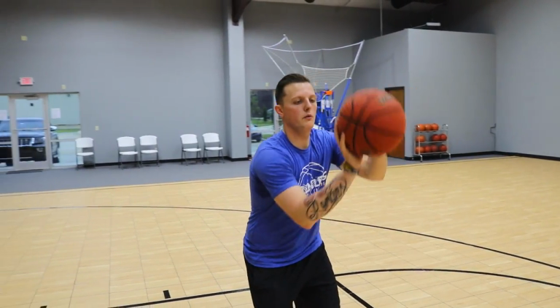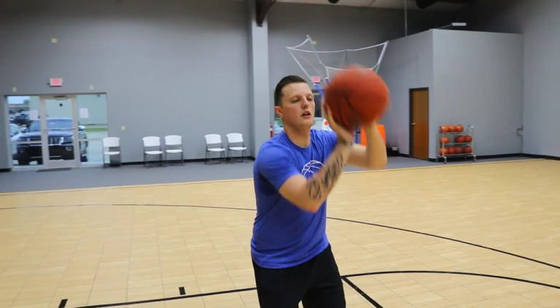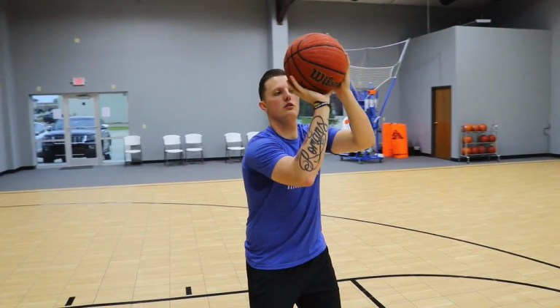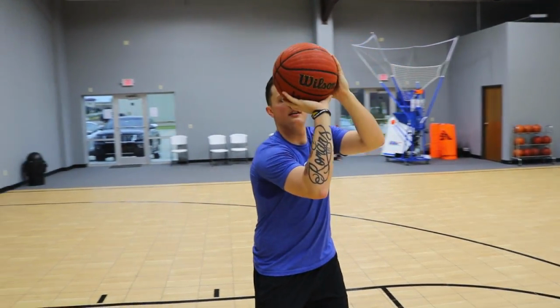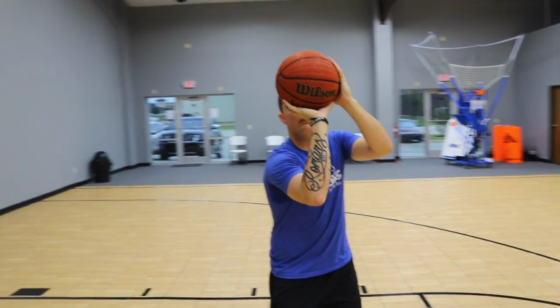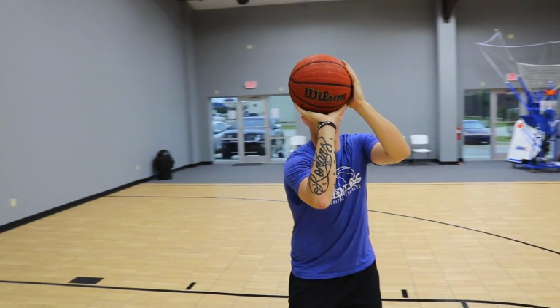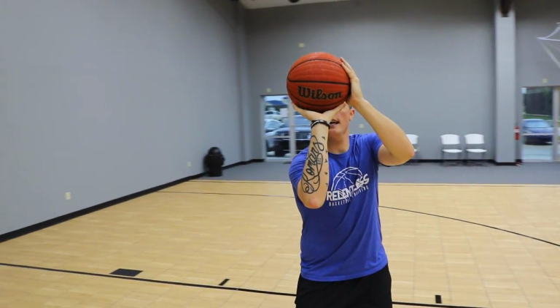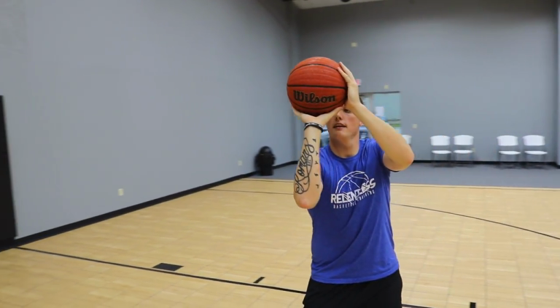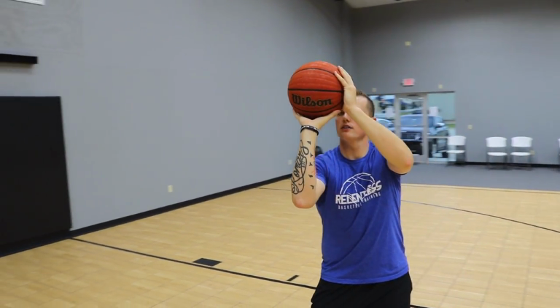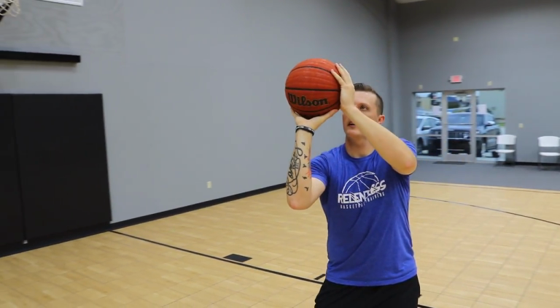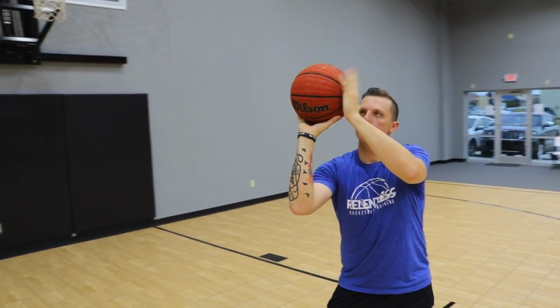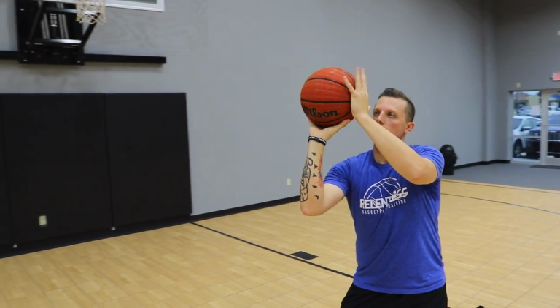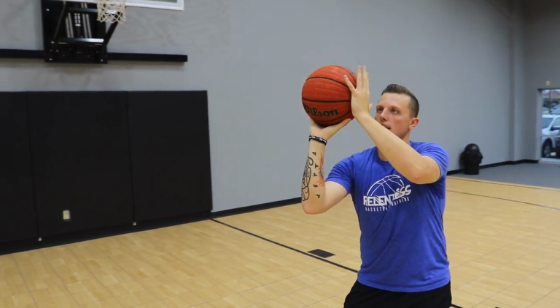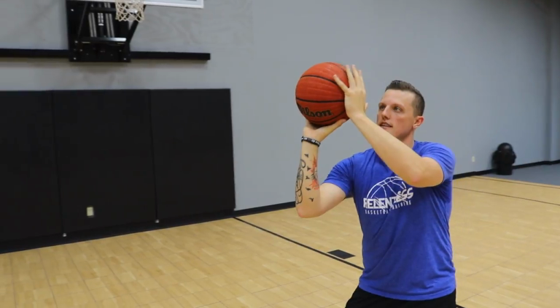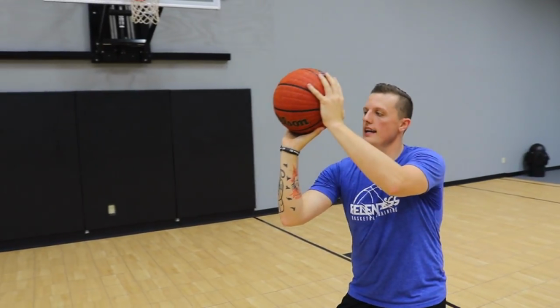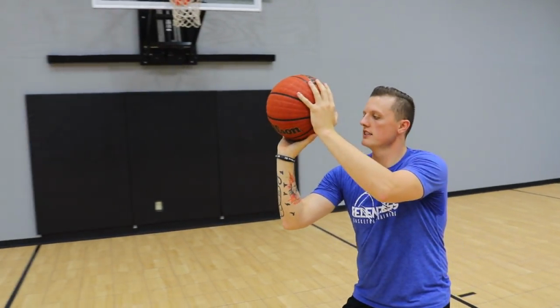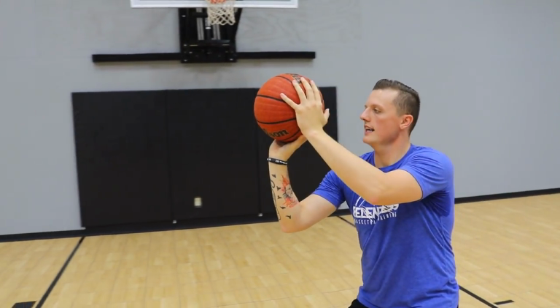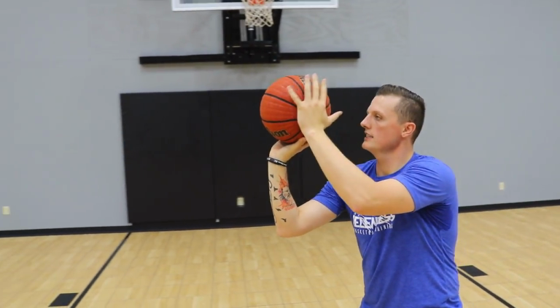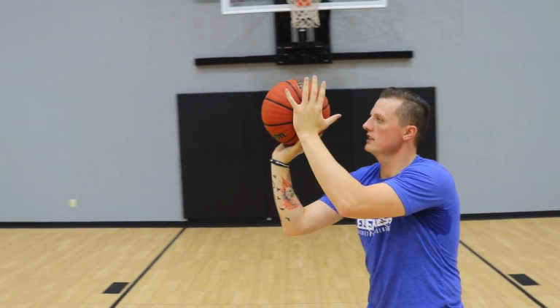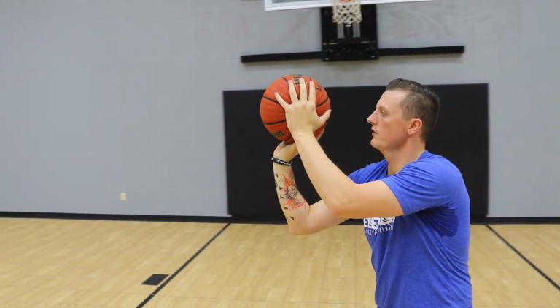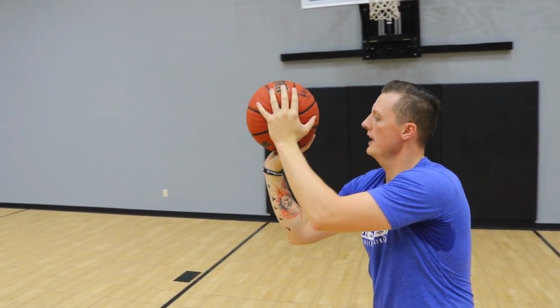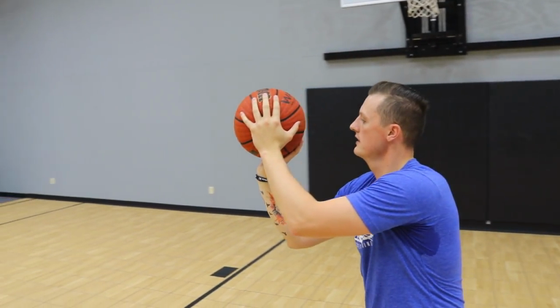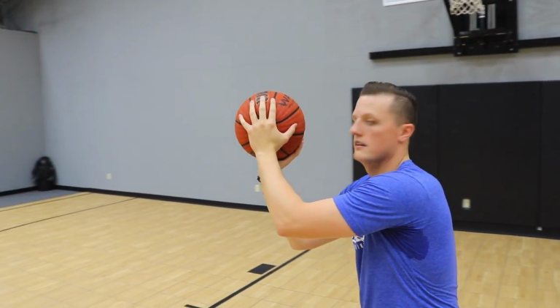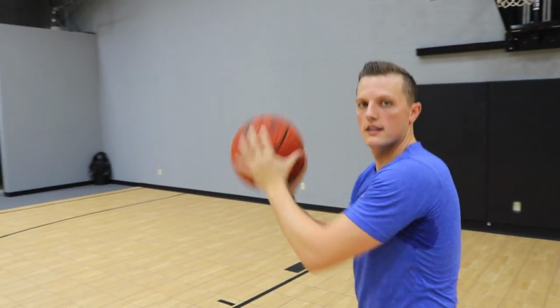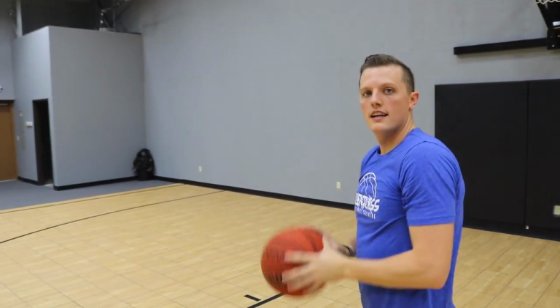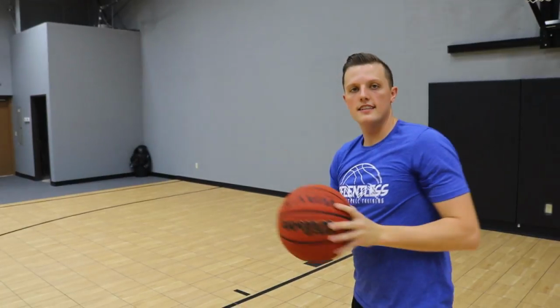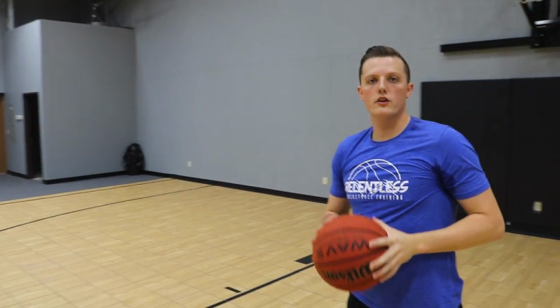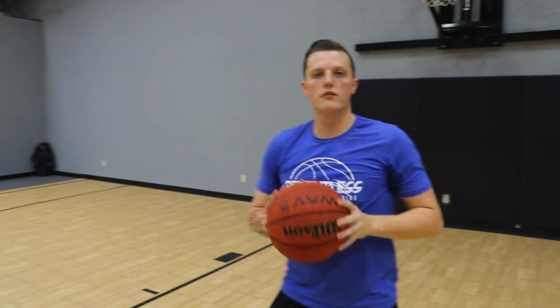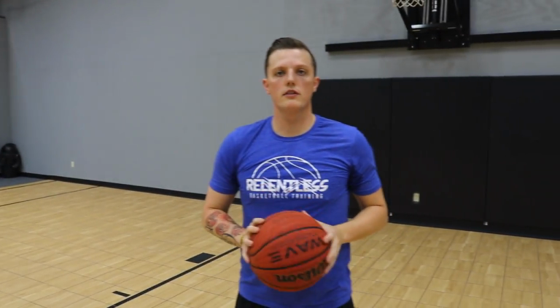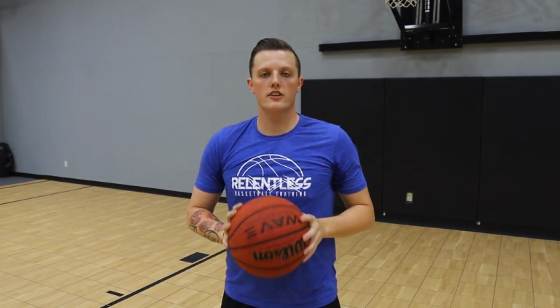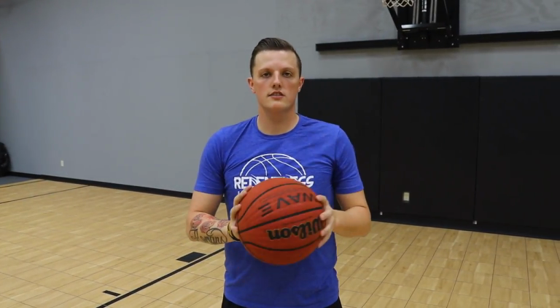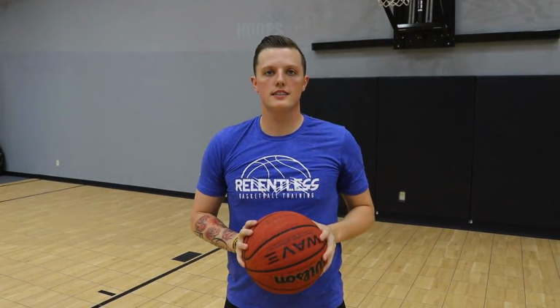When we go to shoot, wrist is back, ball is on the fingertips, left hand is on the side just guiding the basketball, just there for a little balance. That's how you effectively place your hands onto the basketball.